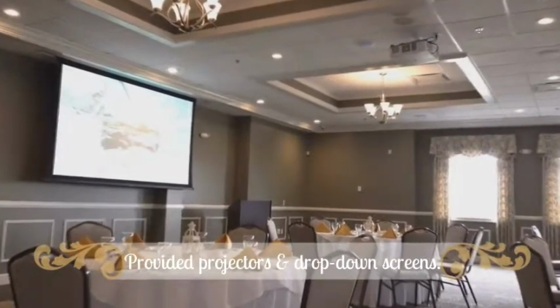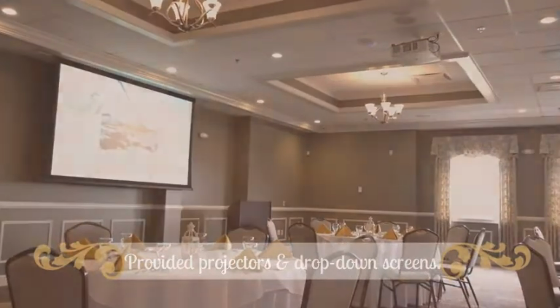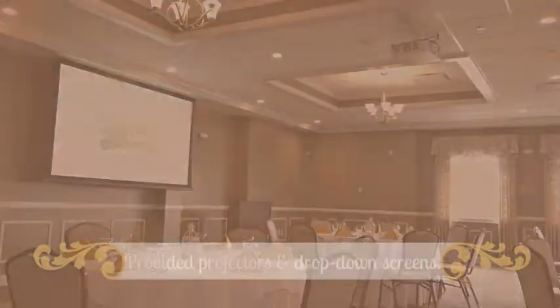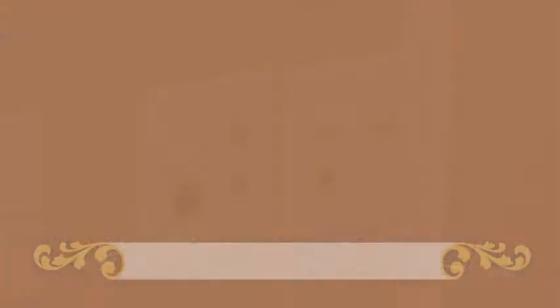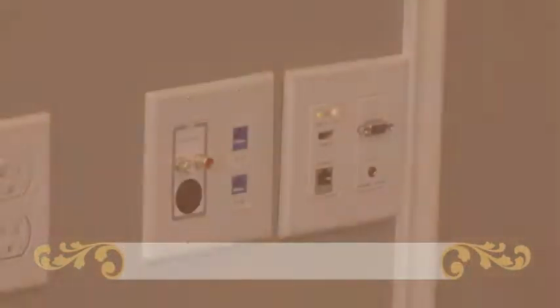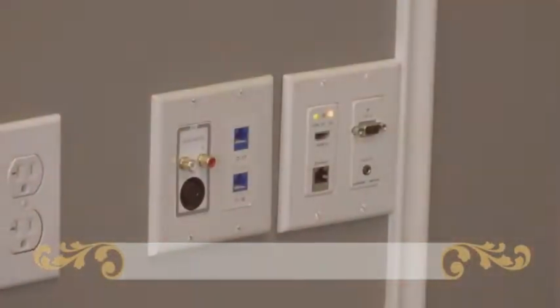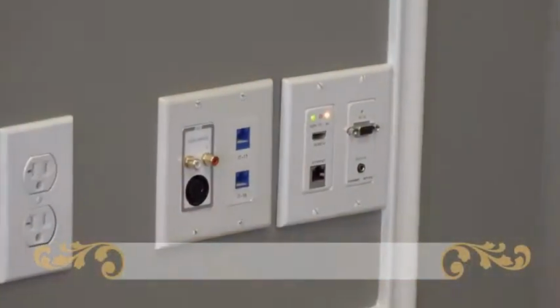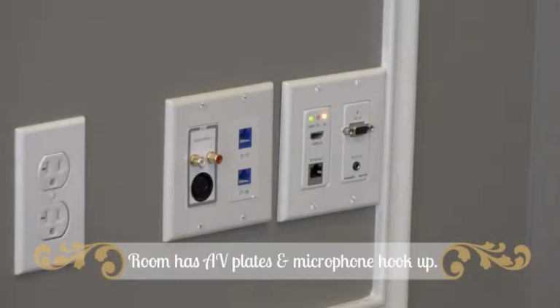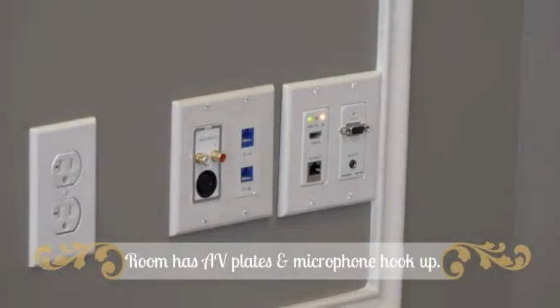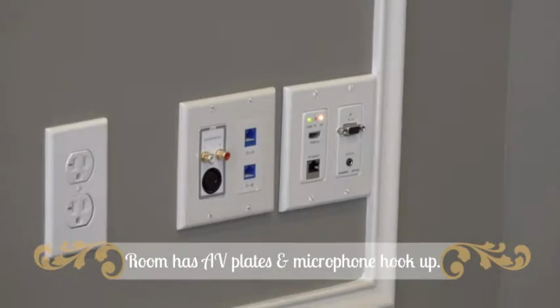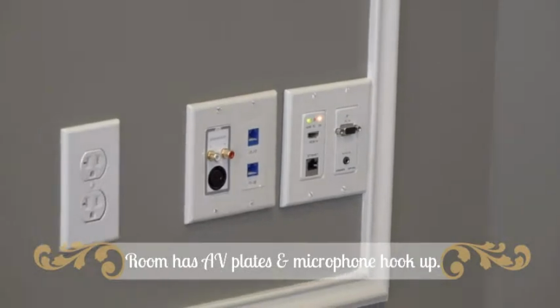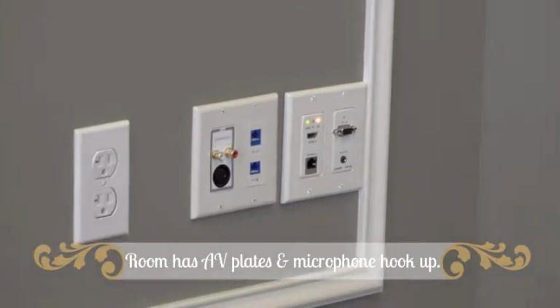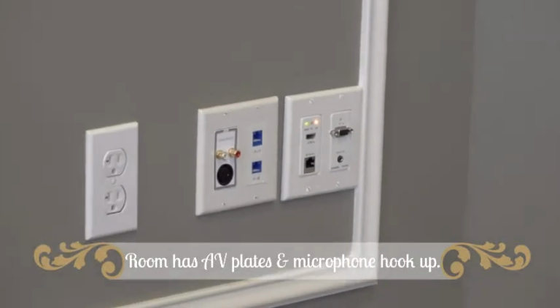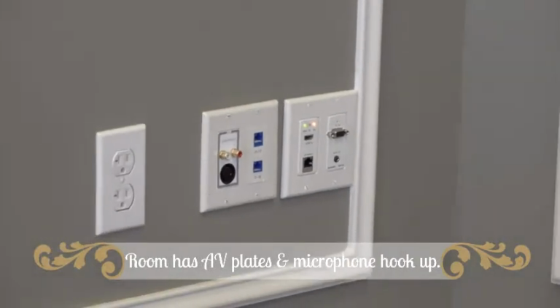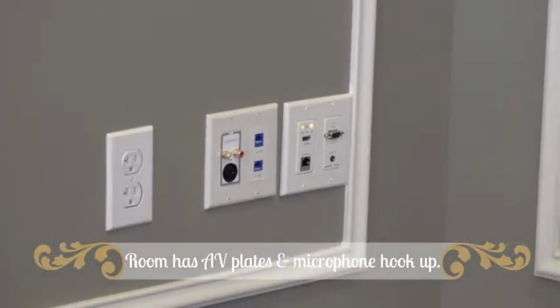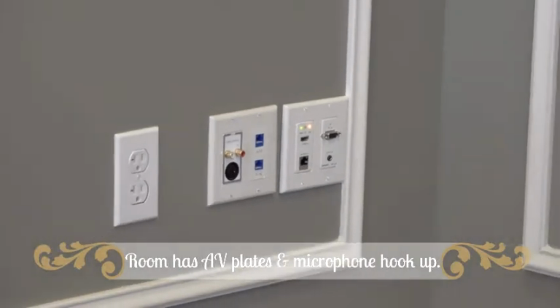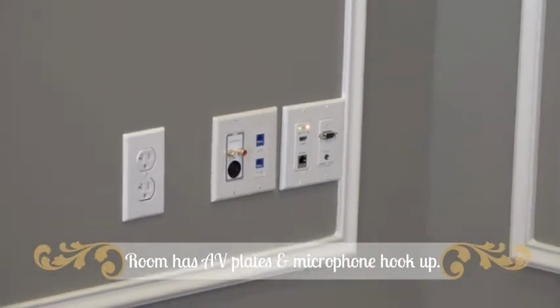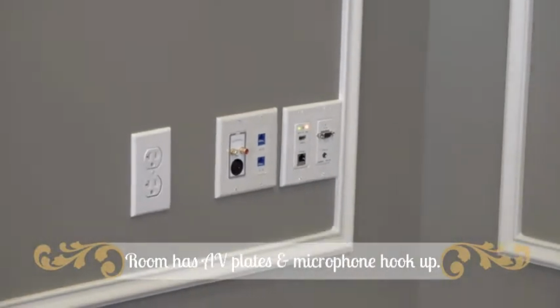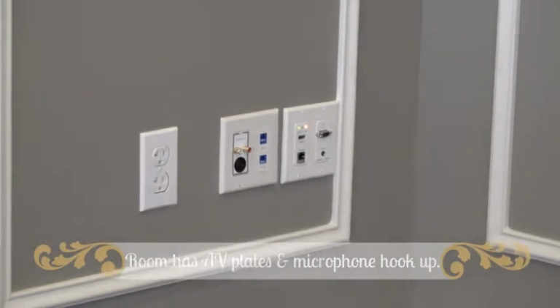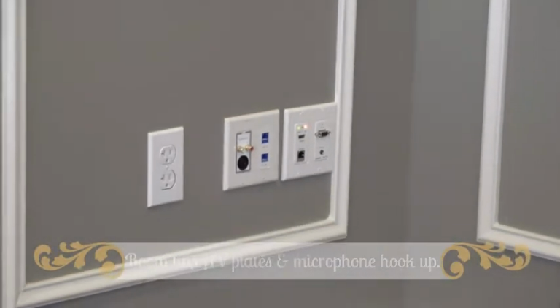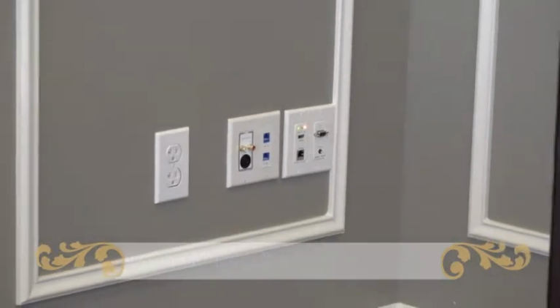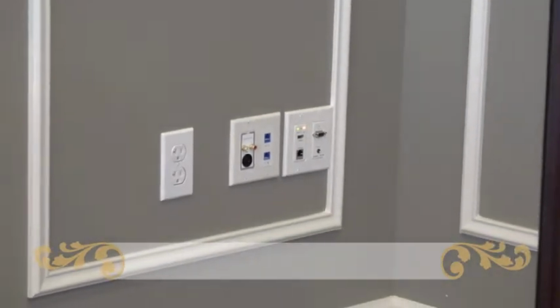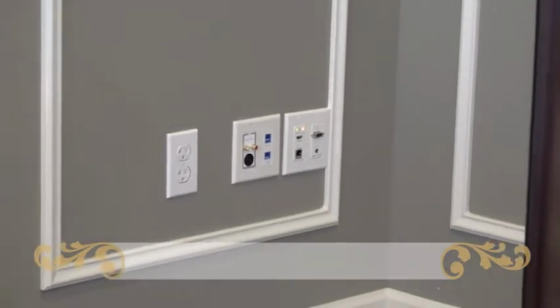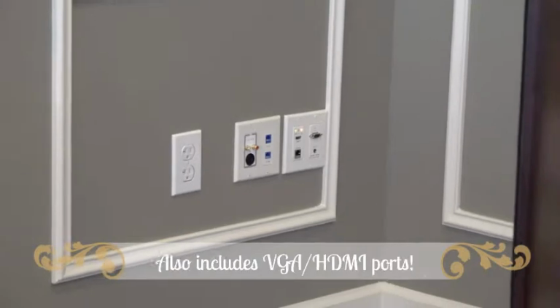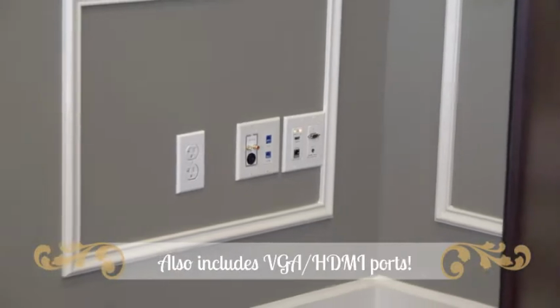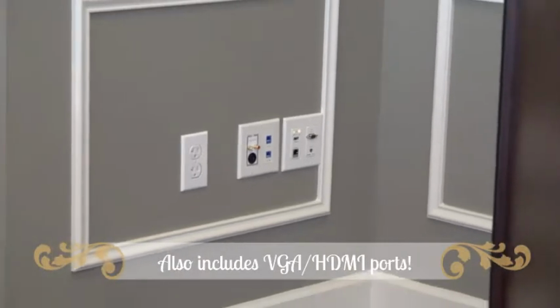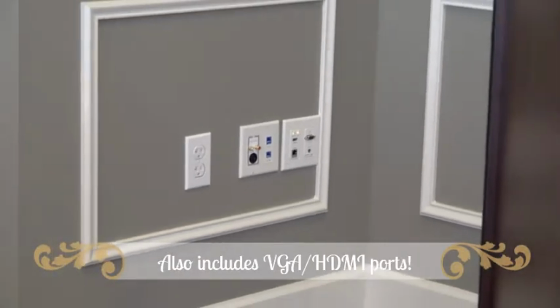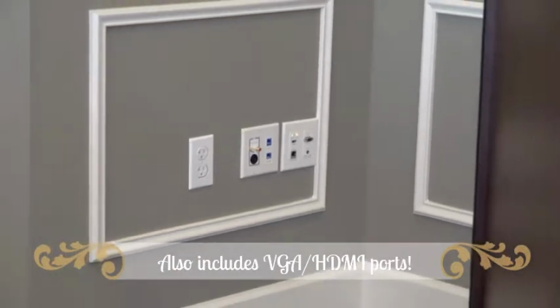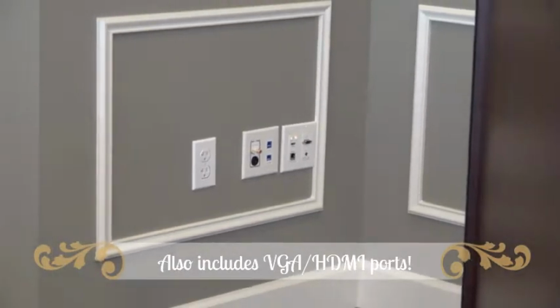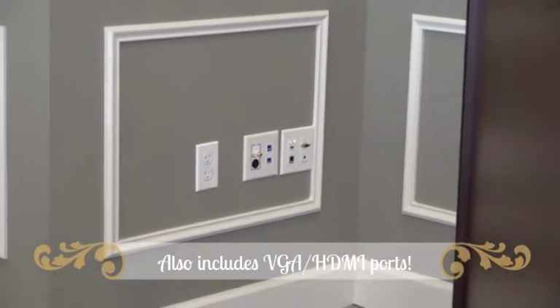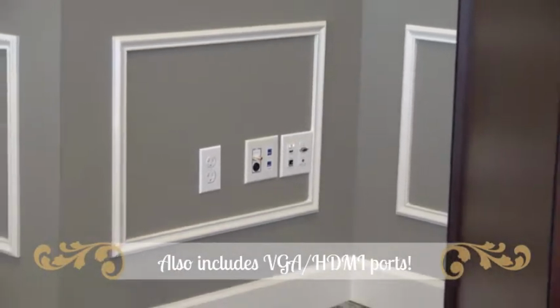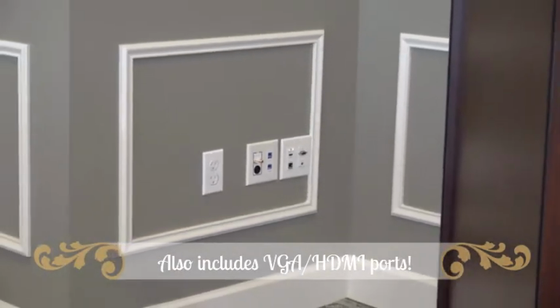Along with the projectors, the room is also equipped with AV plates for each side, which include microphone hookups and VGA HDMI ports, ideal for corporate meetings.